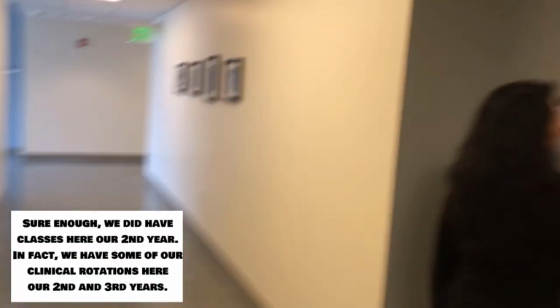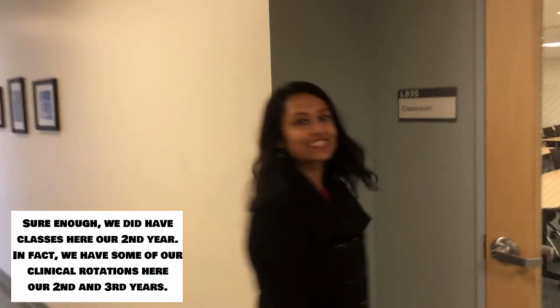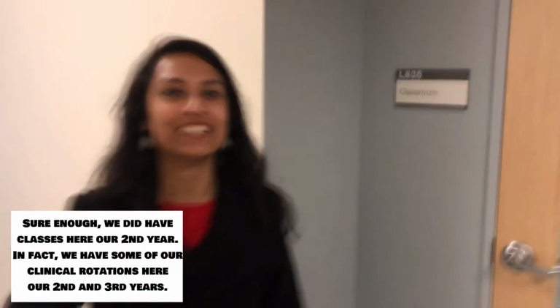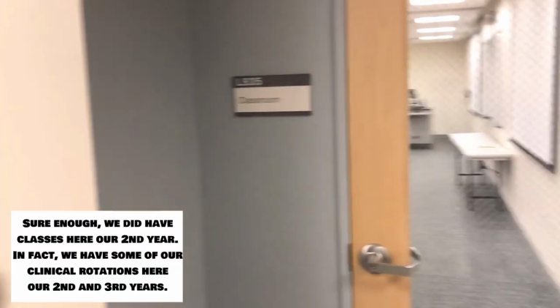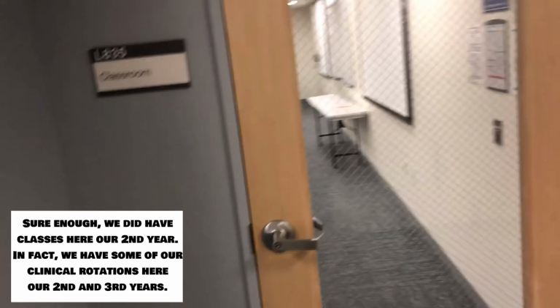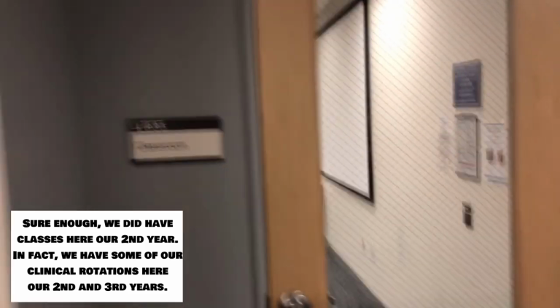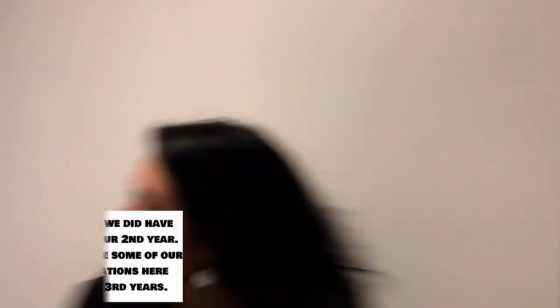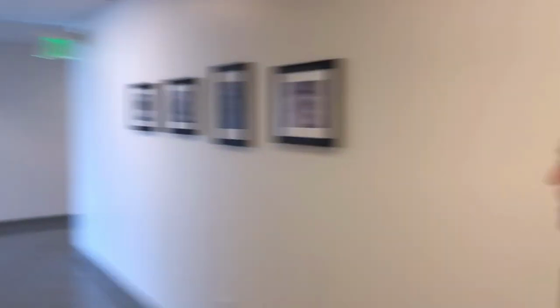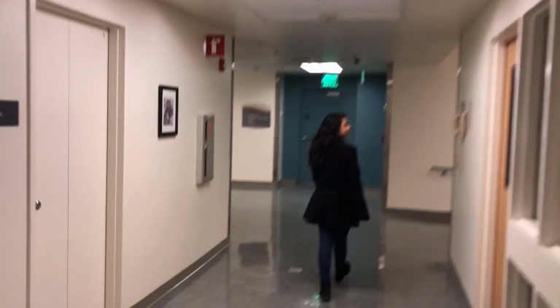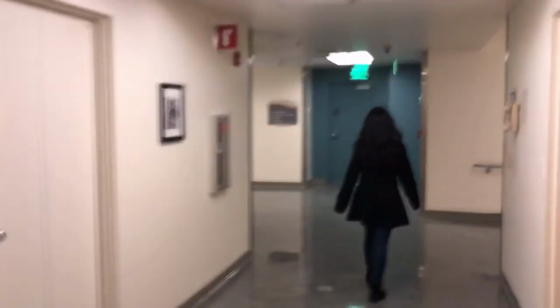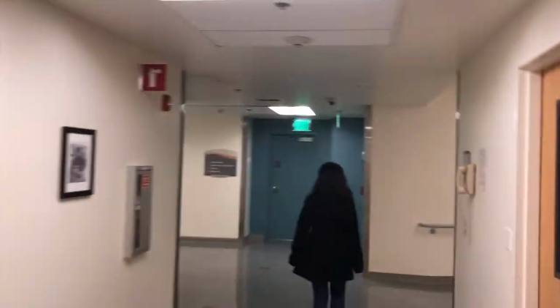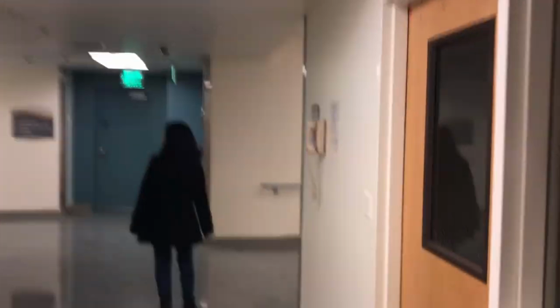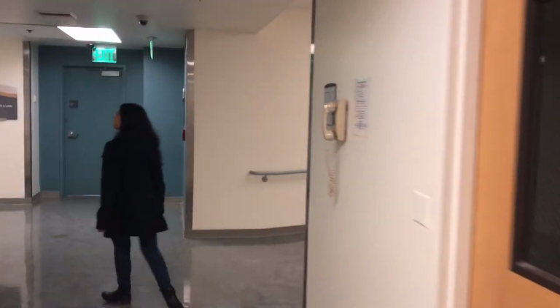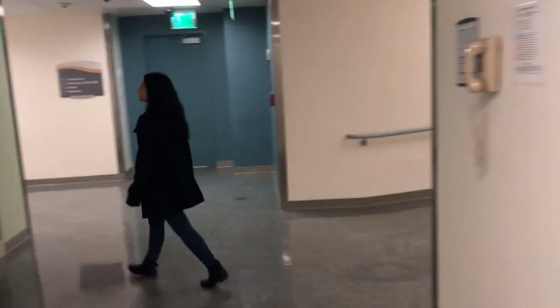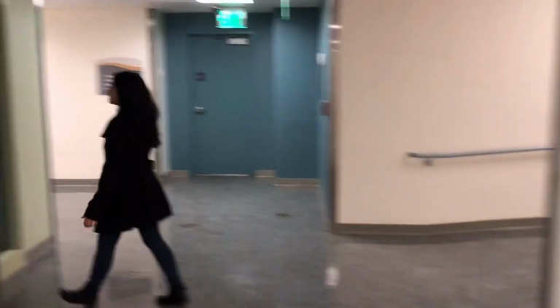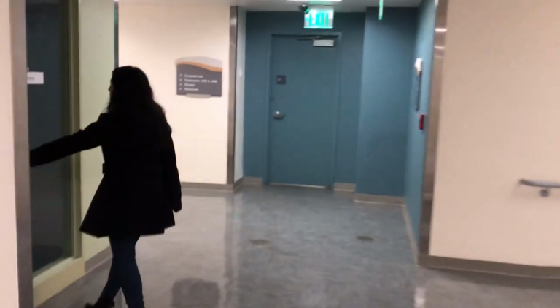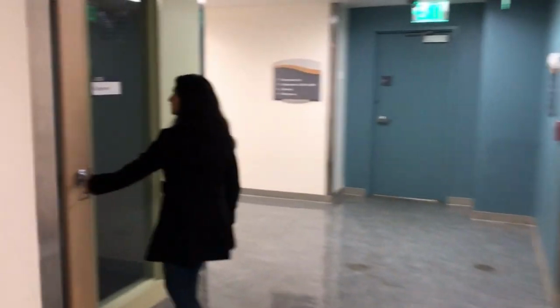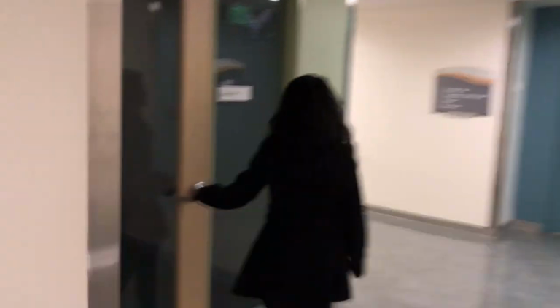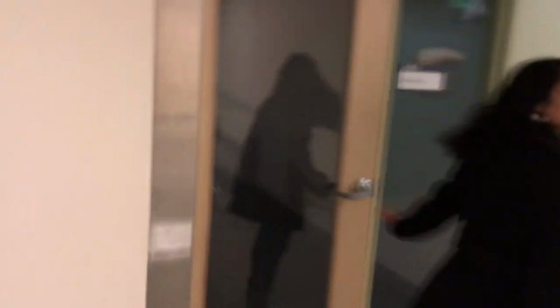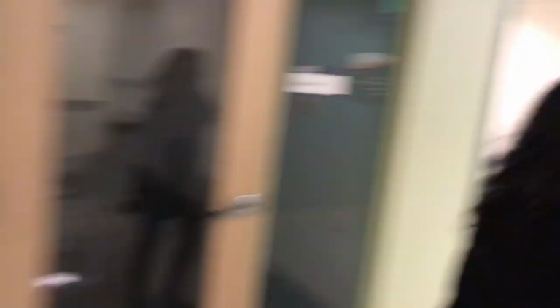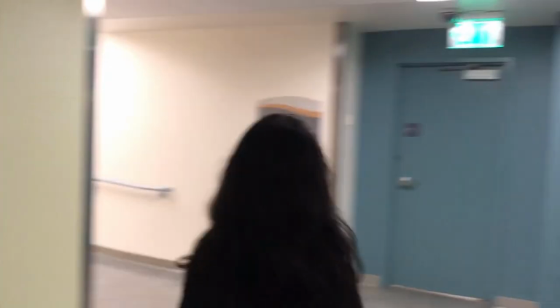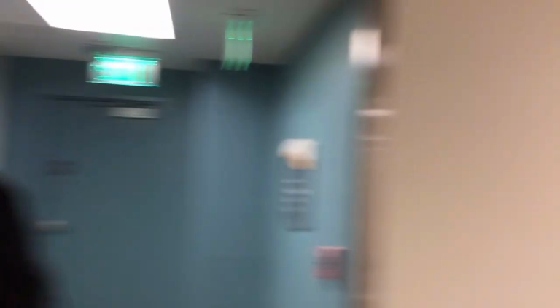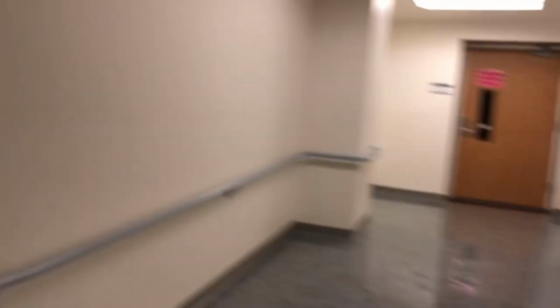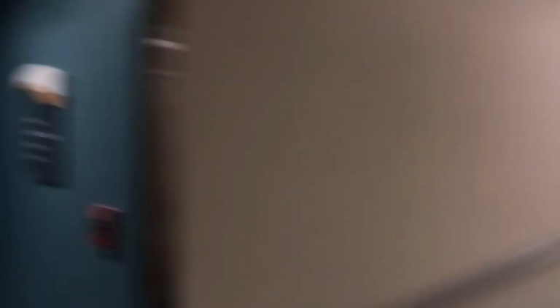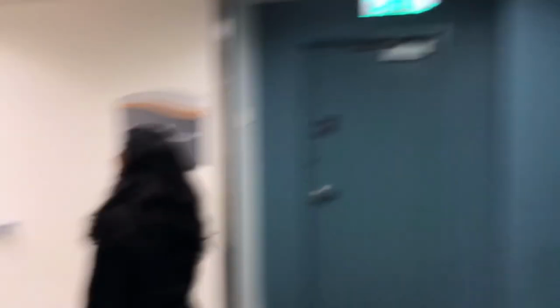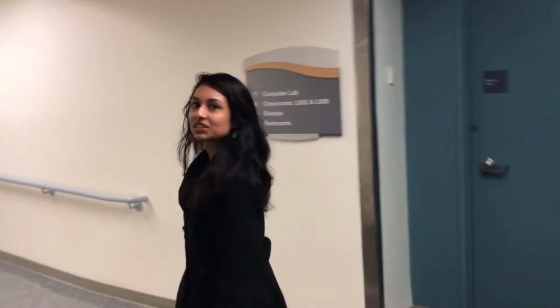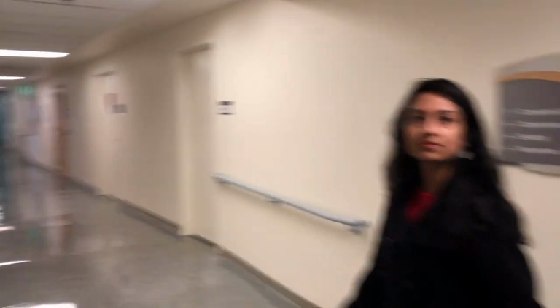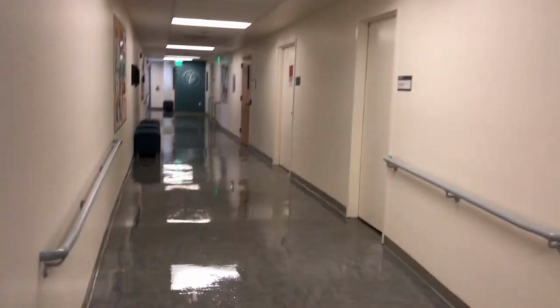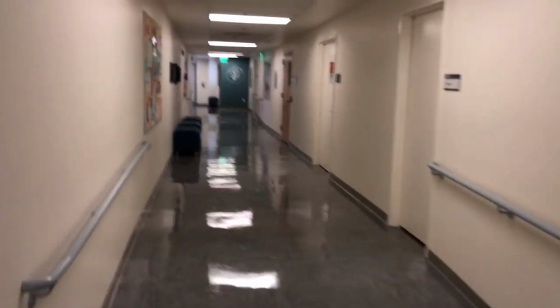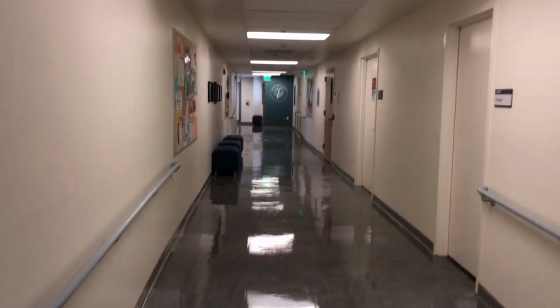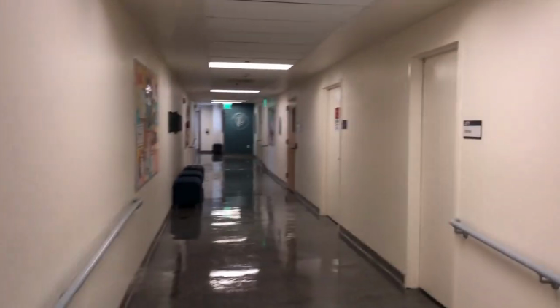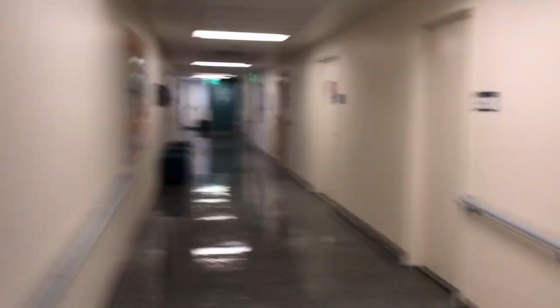Okay, so this is what the classrooms look like. We're just looking for an empty classroom to show you. Maybe we can show them the computer lab down here — oh yeah, let's show them. Sometimes we study over here.